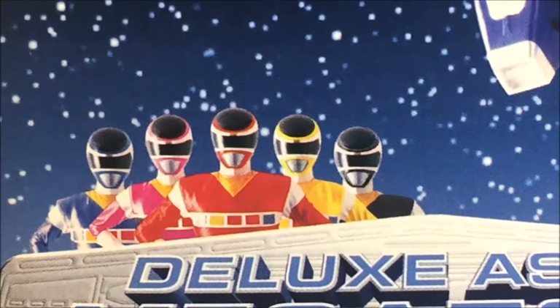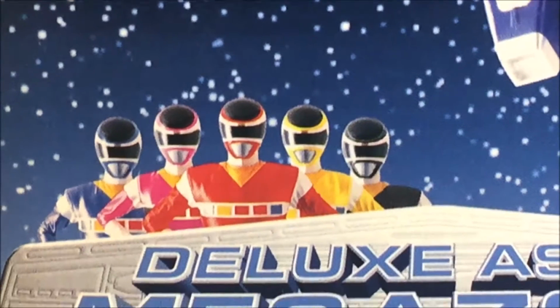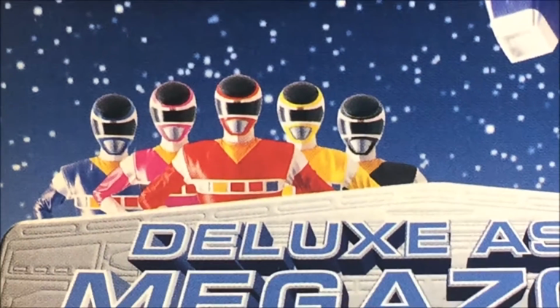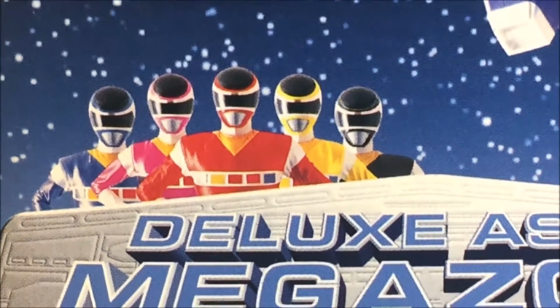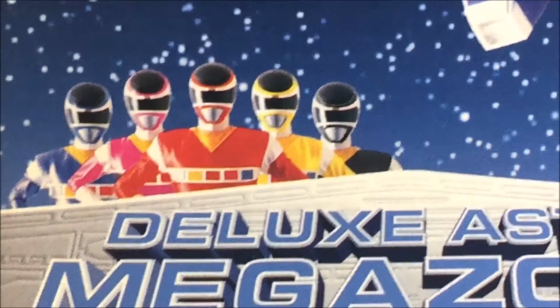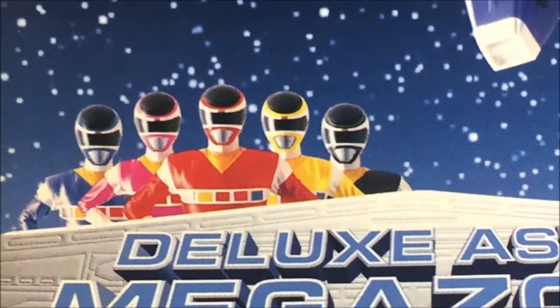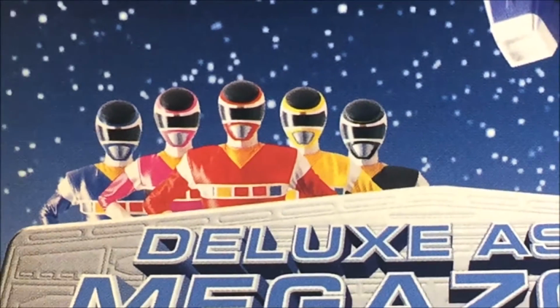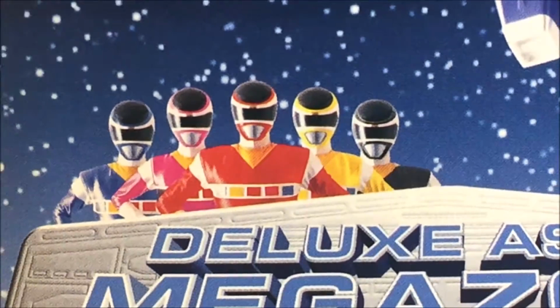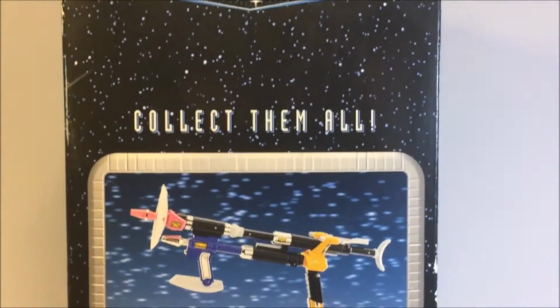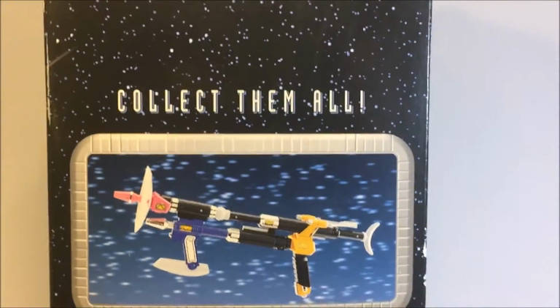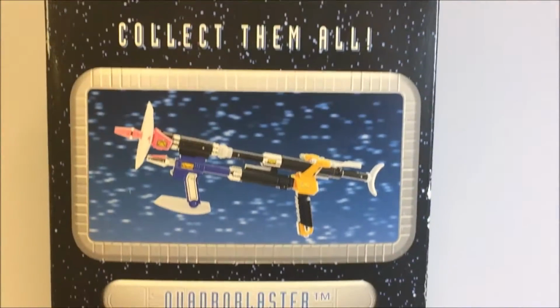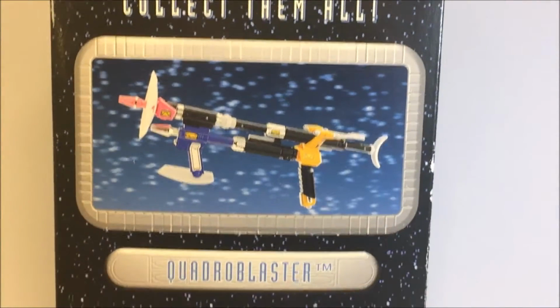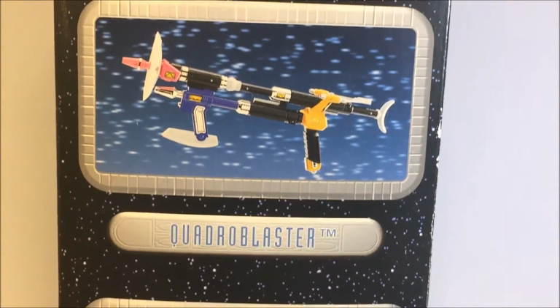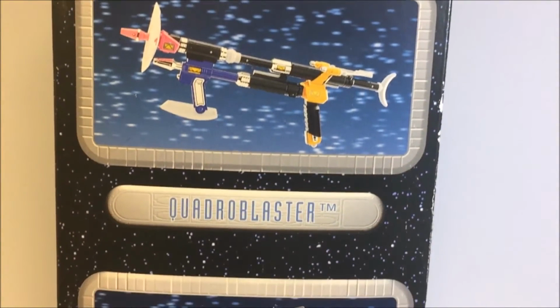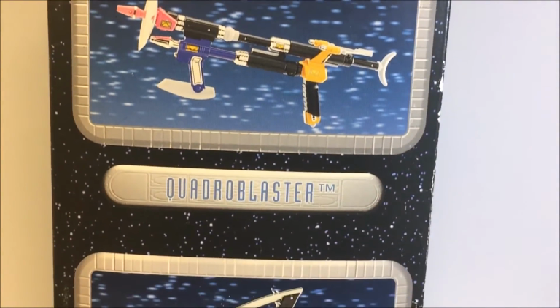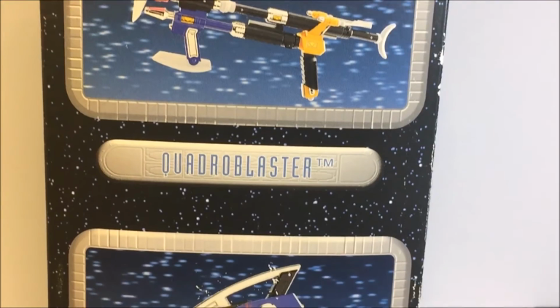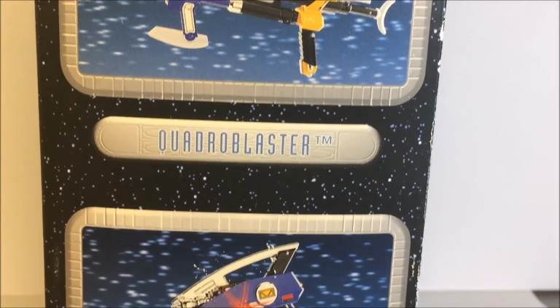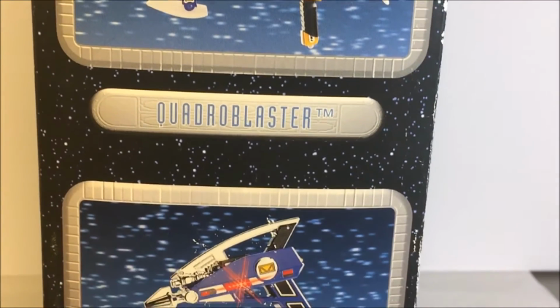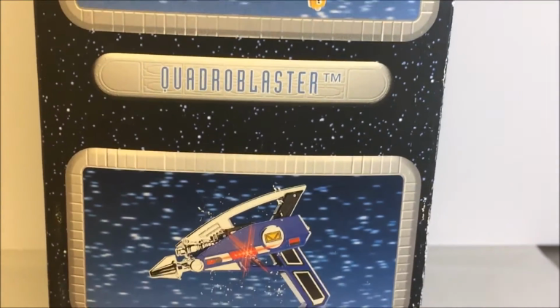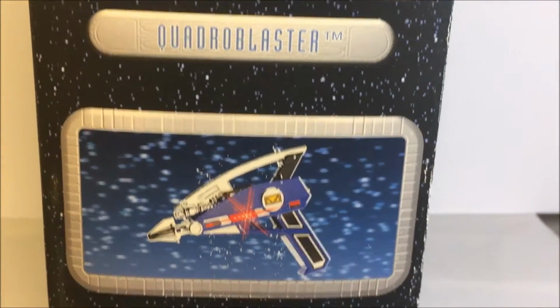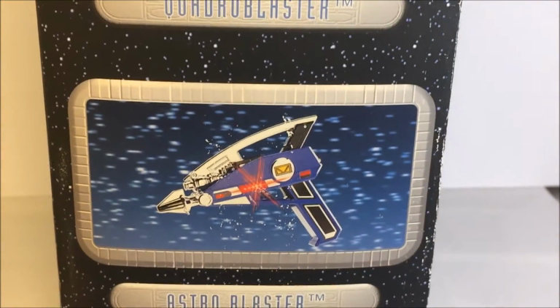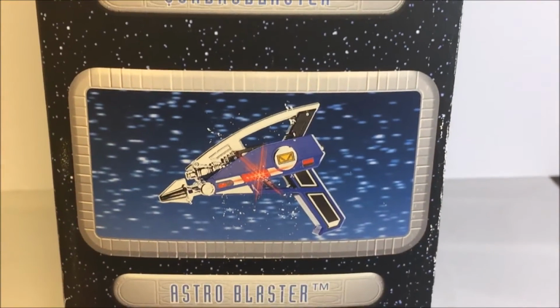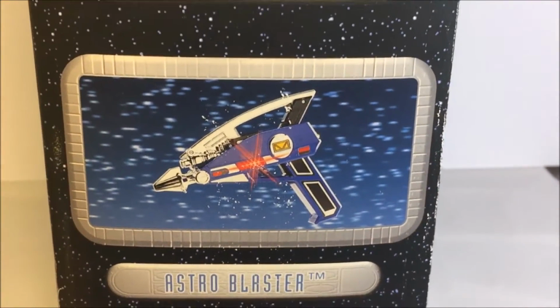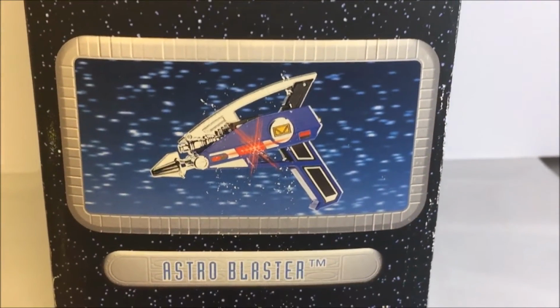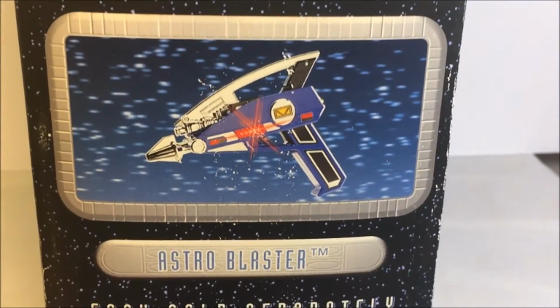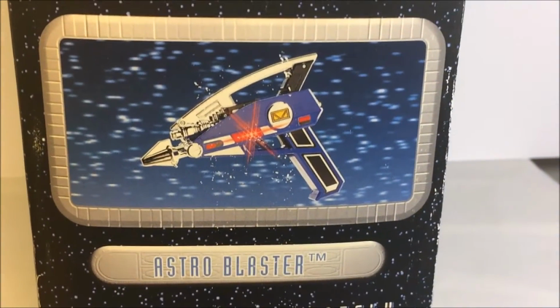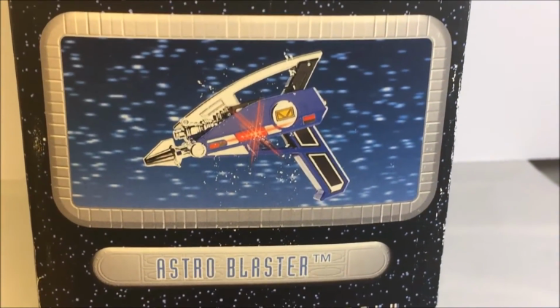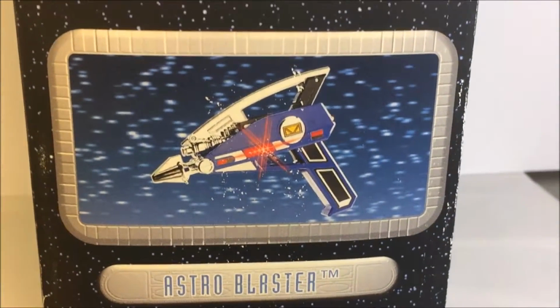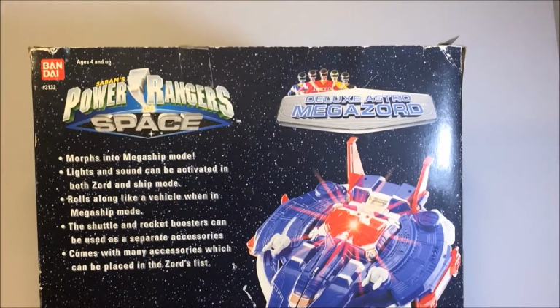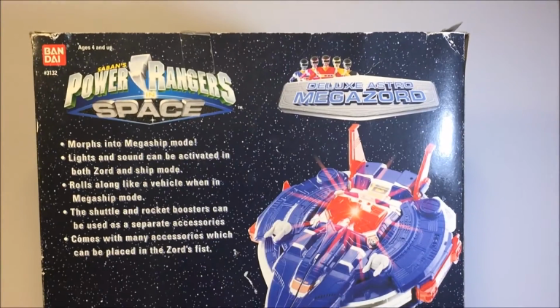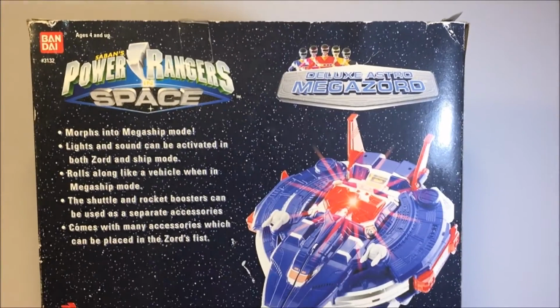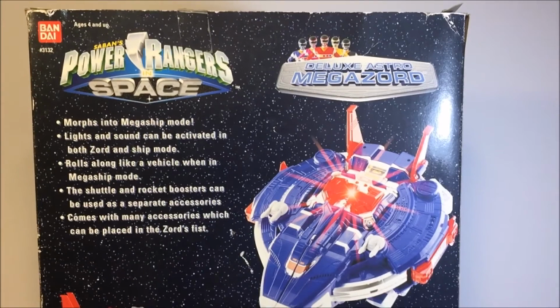Just a picture of the five of them, bringing back so many memories. On the other side it says you can collect them all, and here it has a Quadro Blaster. I'm not really interested in that one, but I really do want the Astro Blaster.